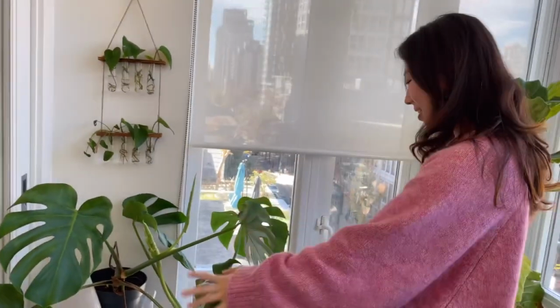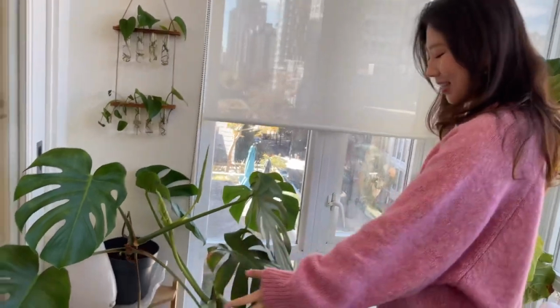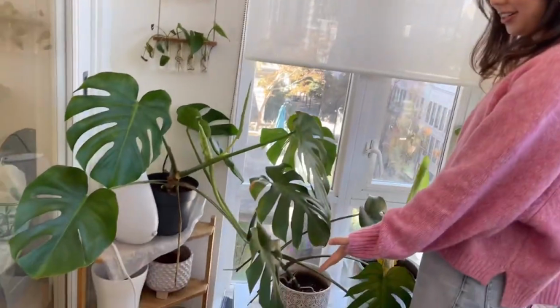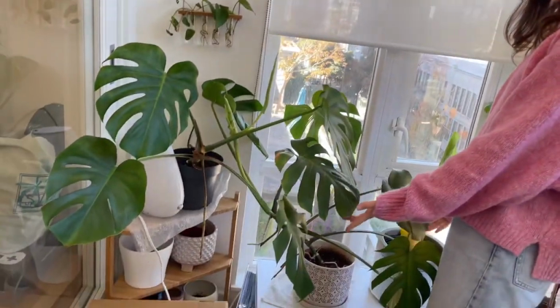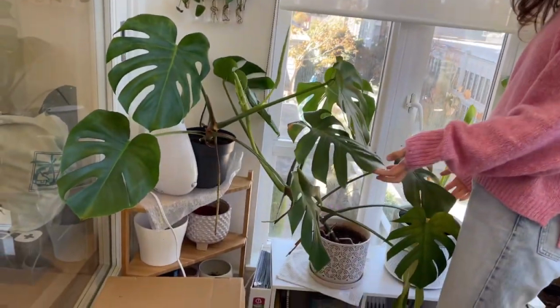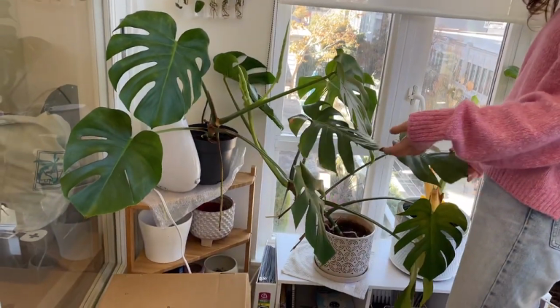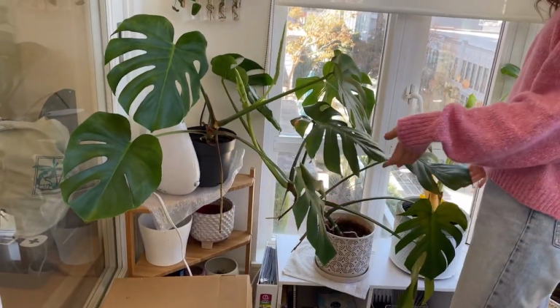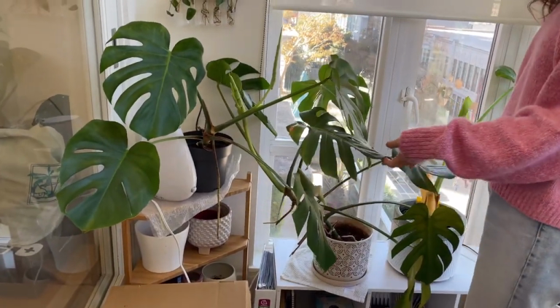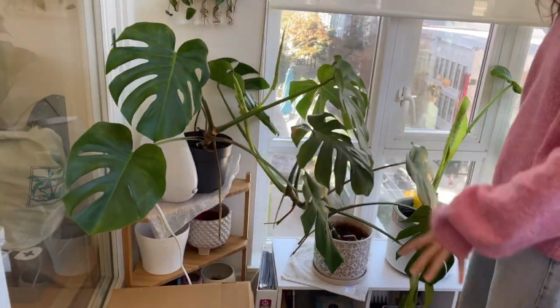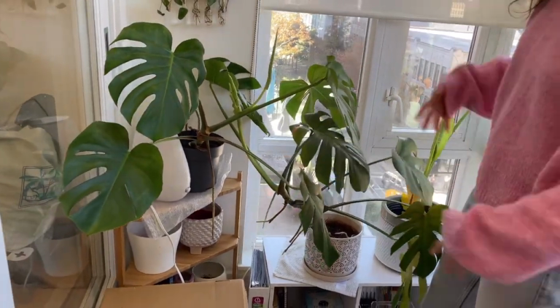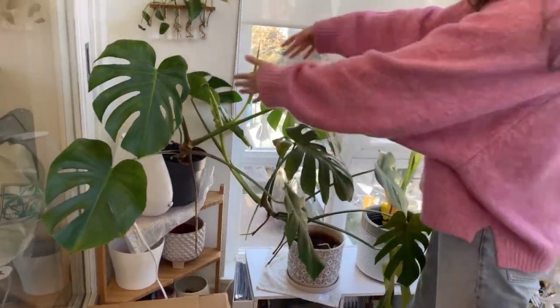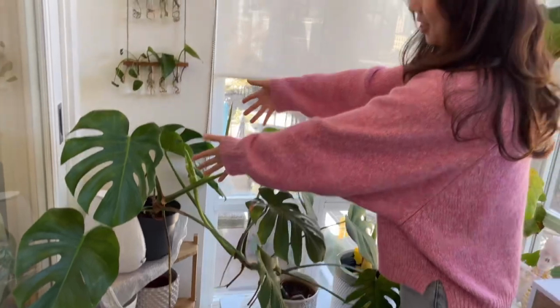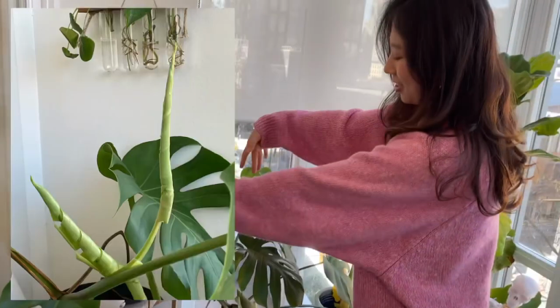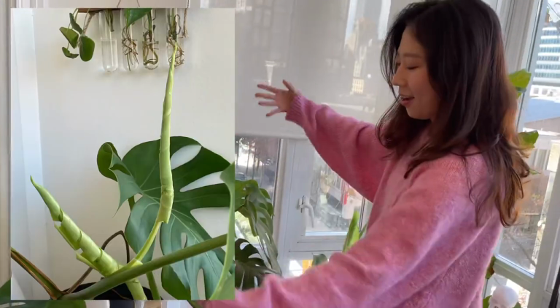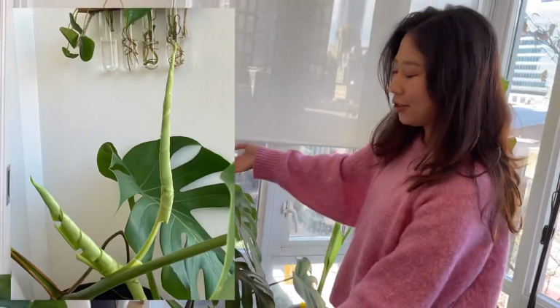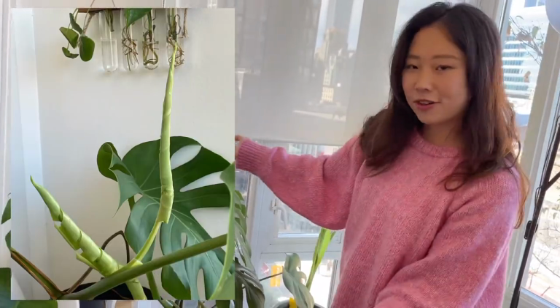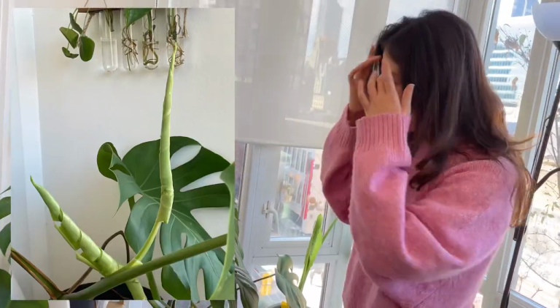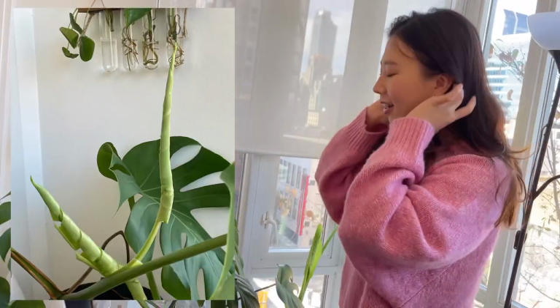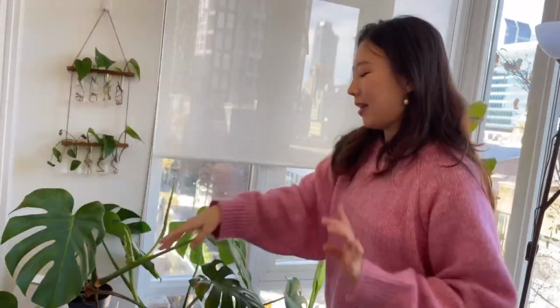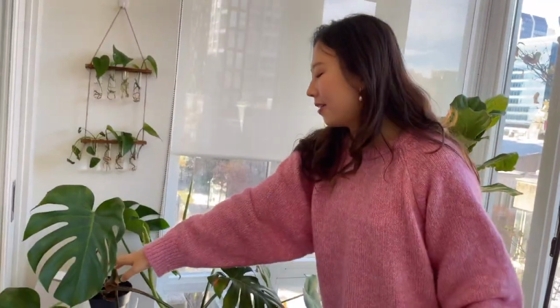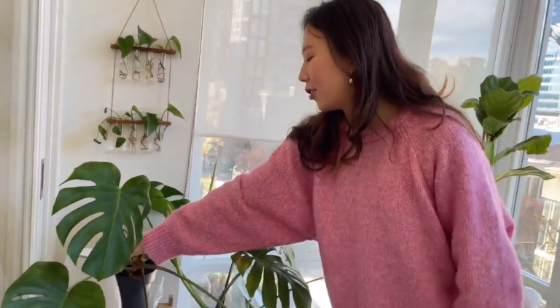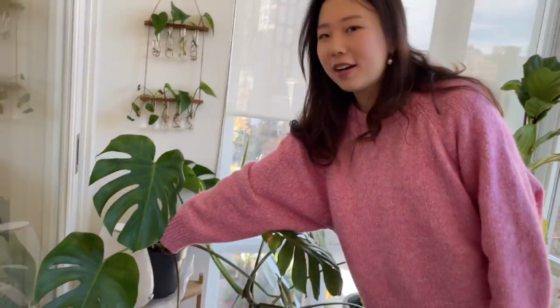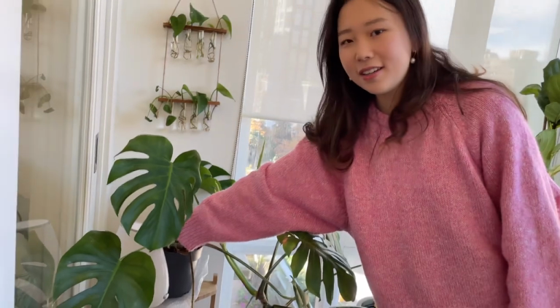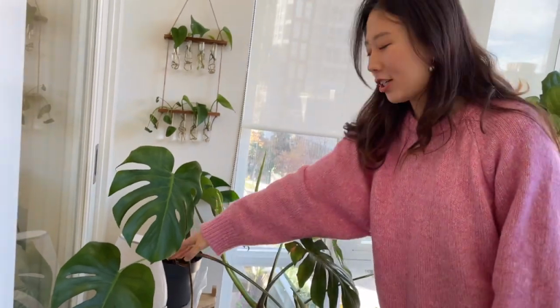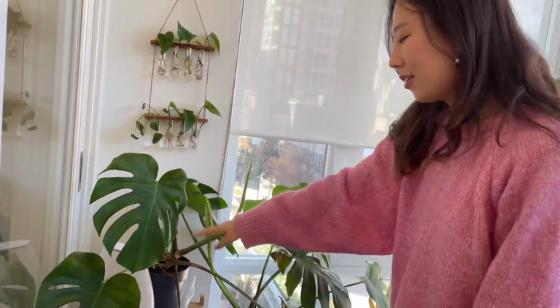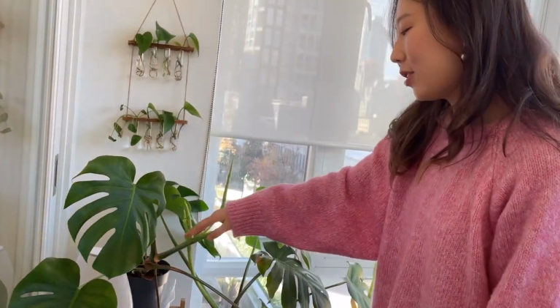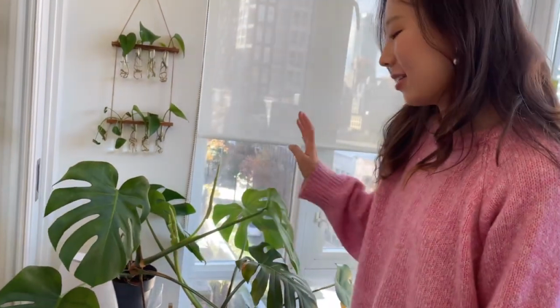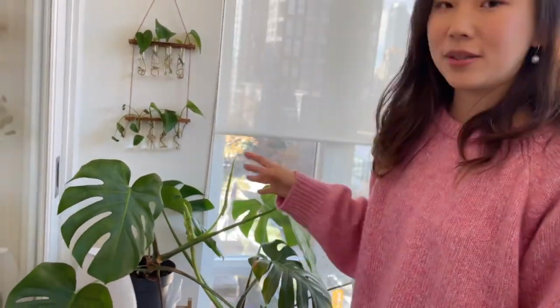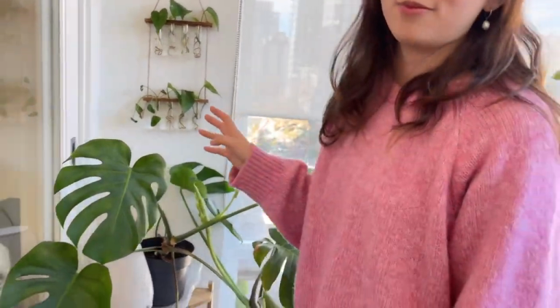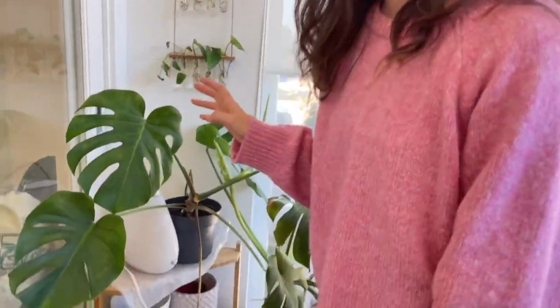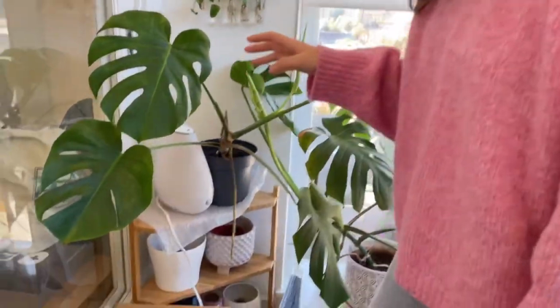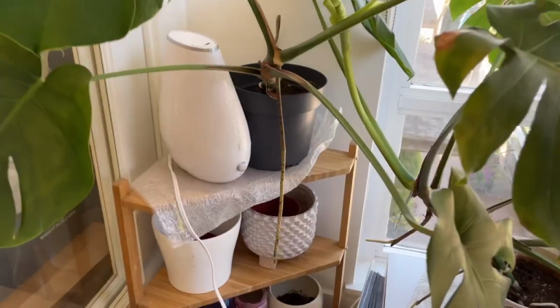I have my Monstera plants which are very happy and healthy — we have new leaves that are just about to unfurl. I have a humidifier which I never use because in the summertime we don't have dryness issues, but I think in the winter I'll be having this on just to keep my plants healthy.